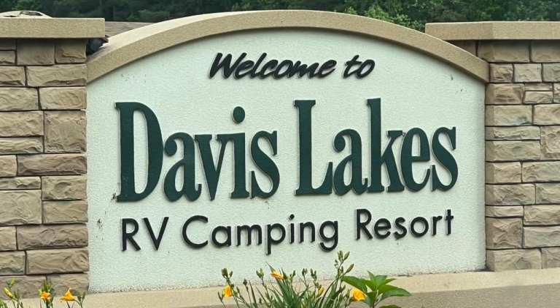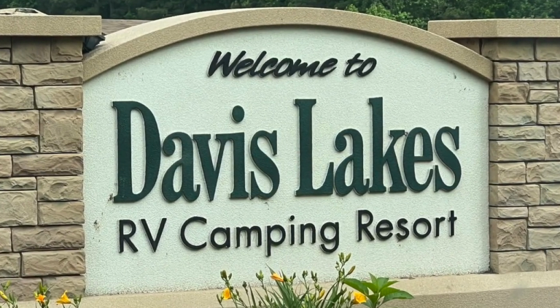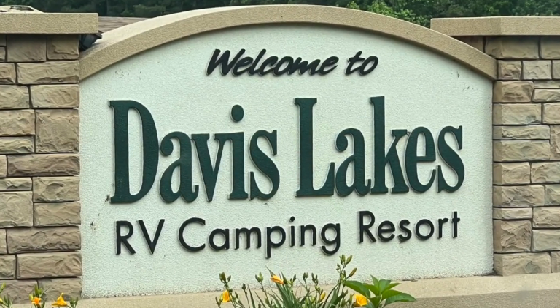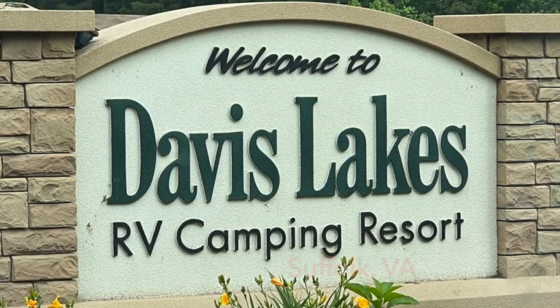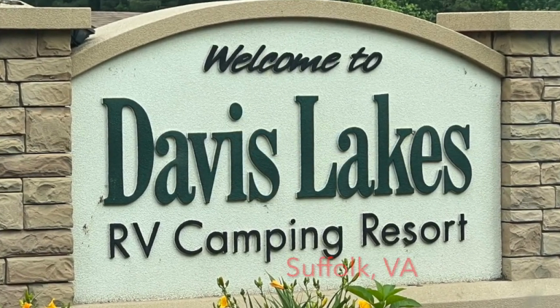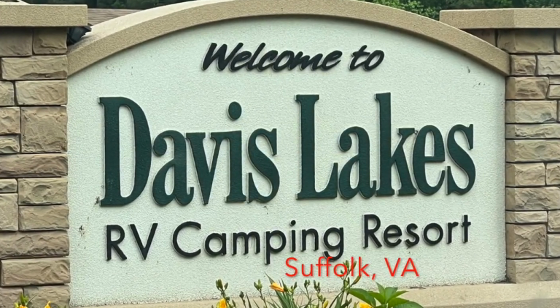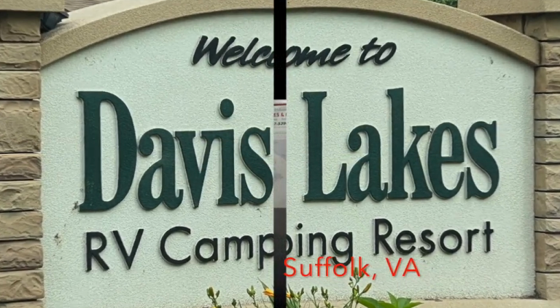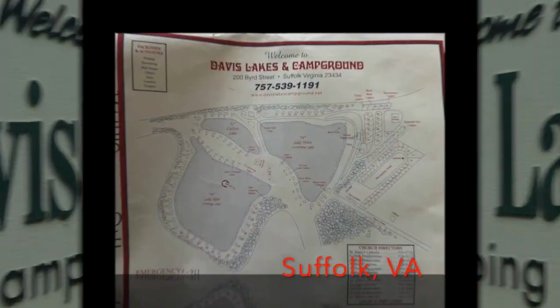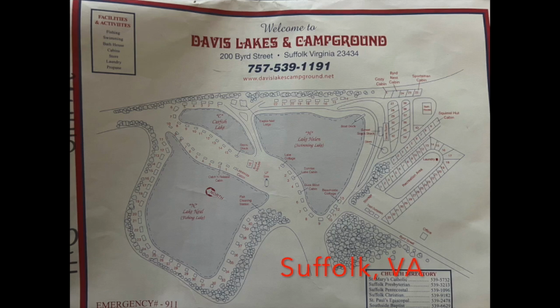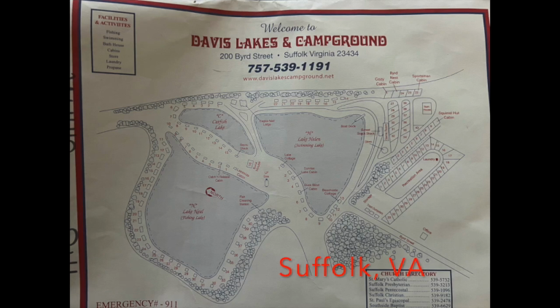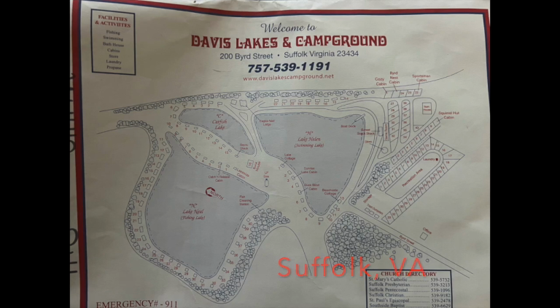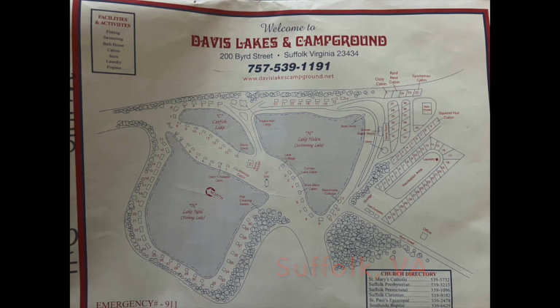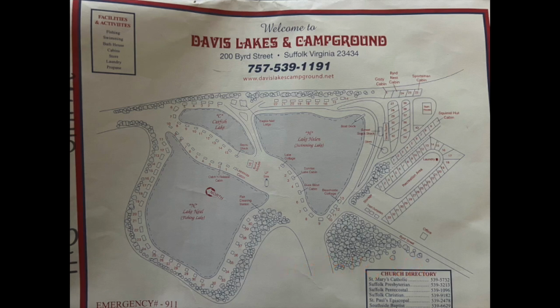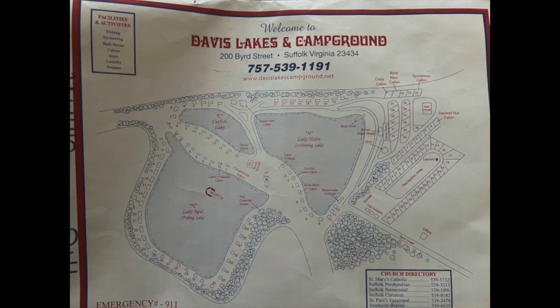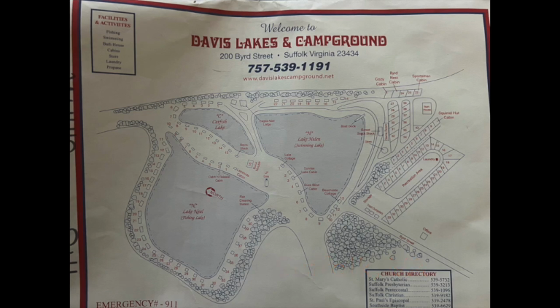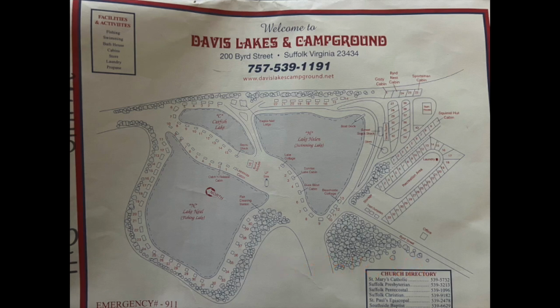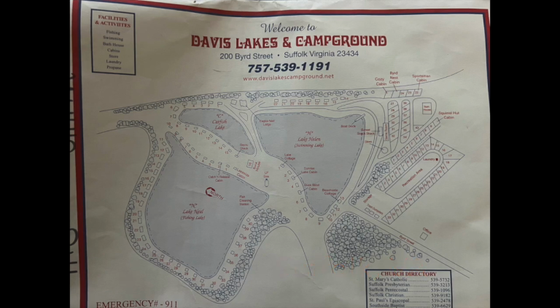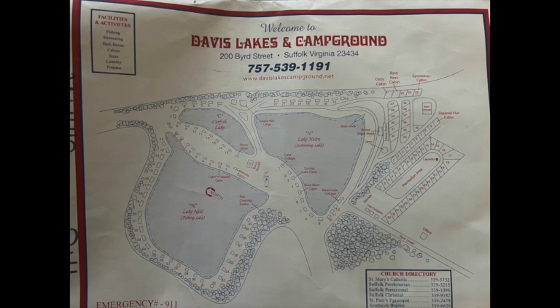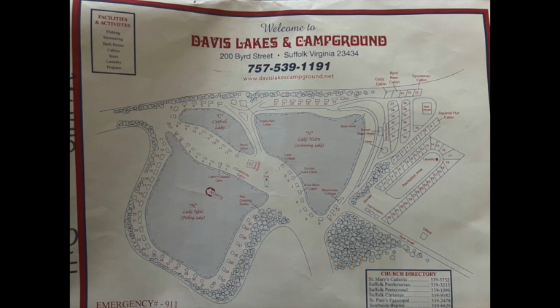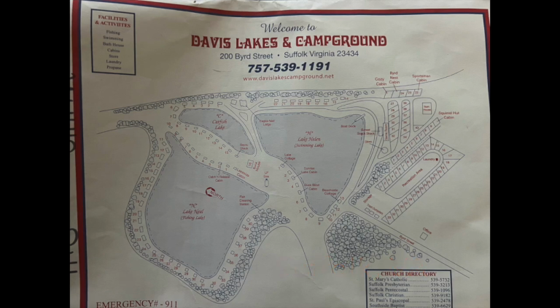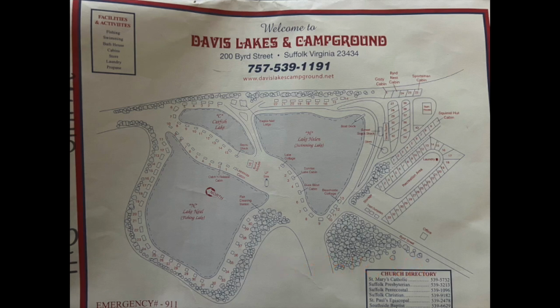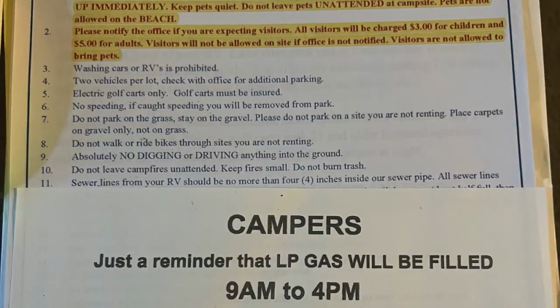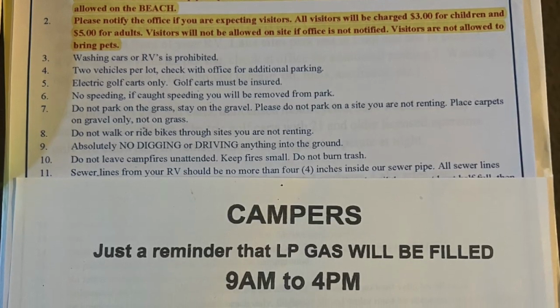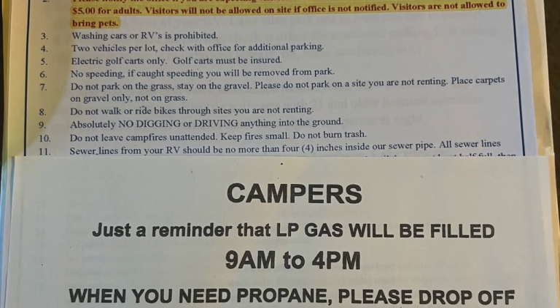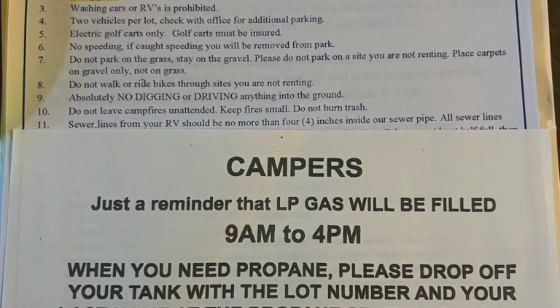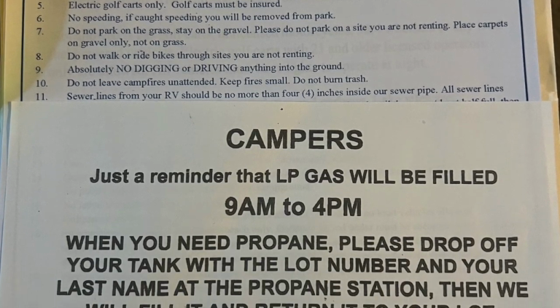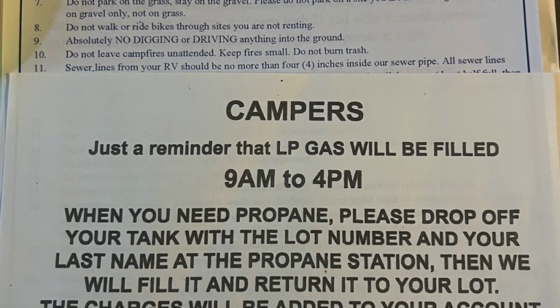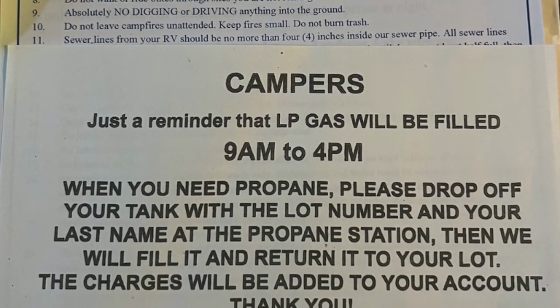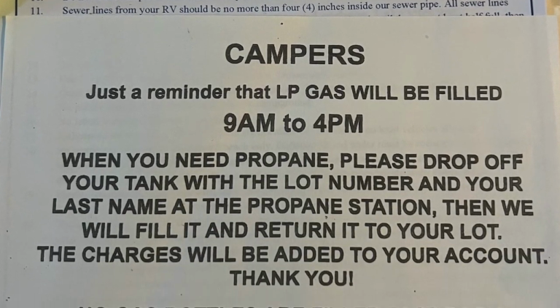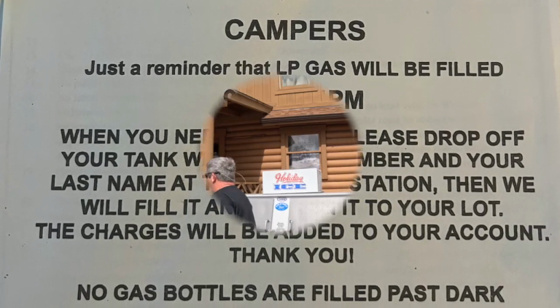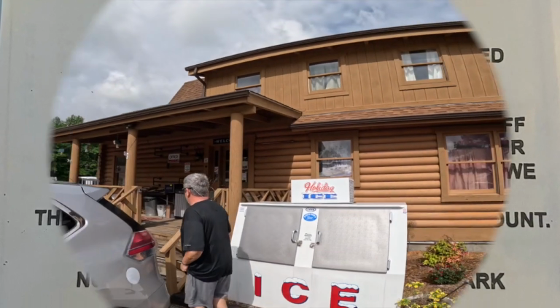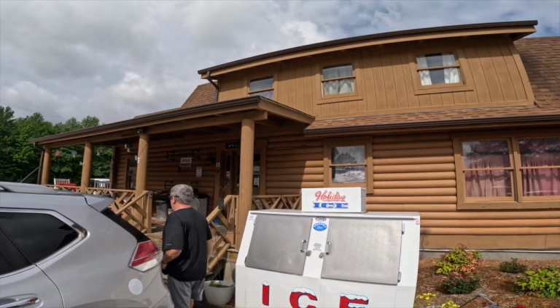Our next three-minute review is at Davis Lakes Camp and Resort in Suffolk, Virginia. It's a very spacious campground, and as you can see, they offer LP gas.